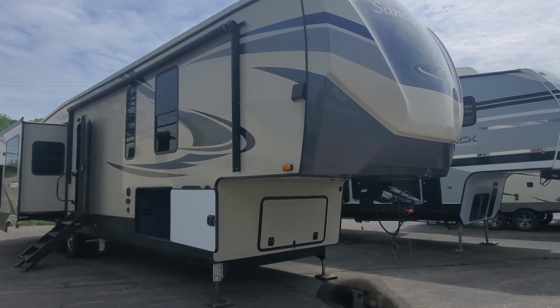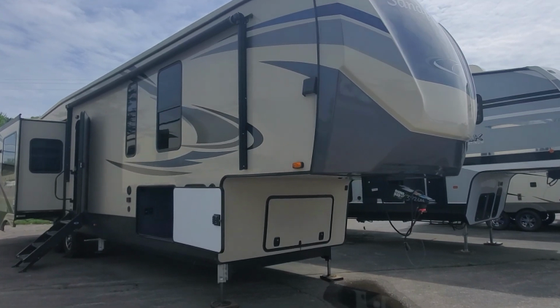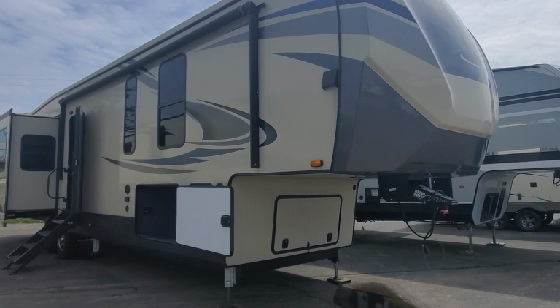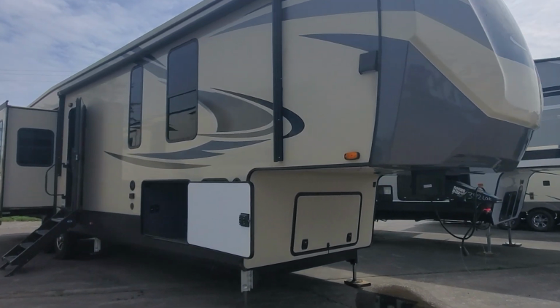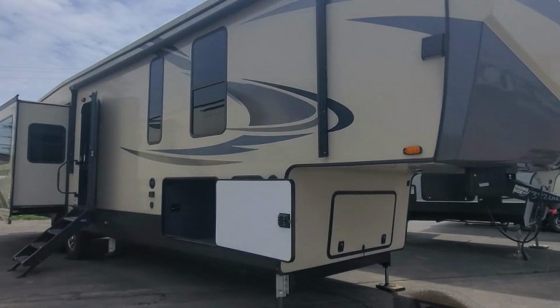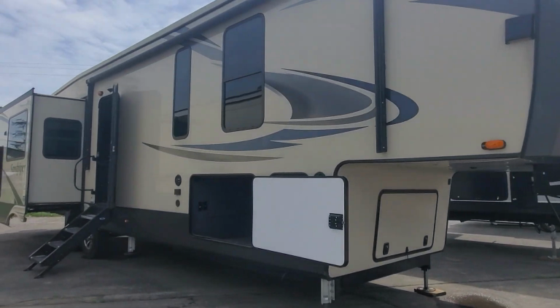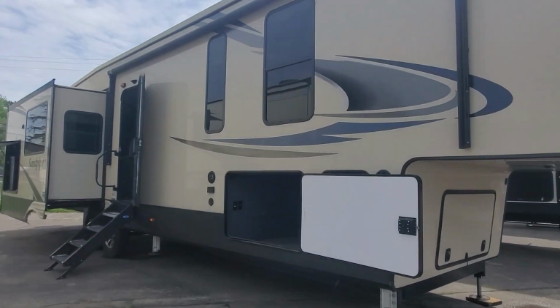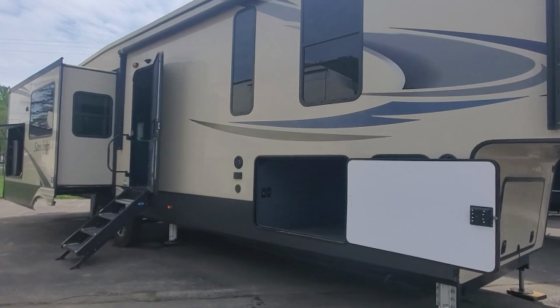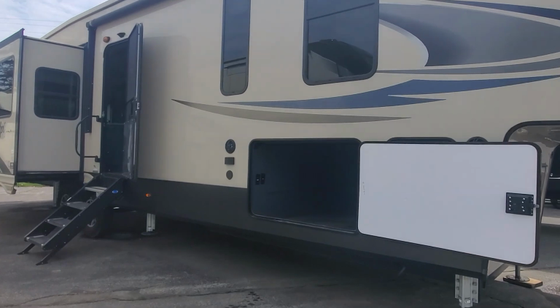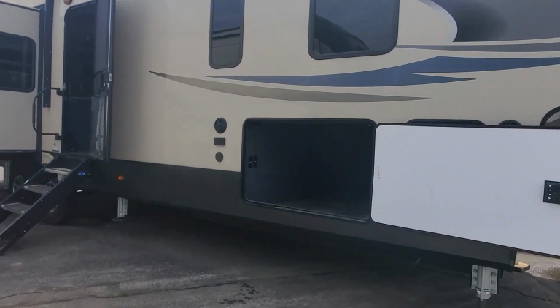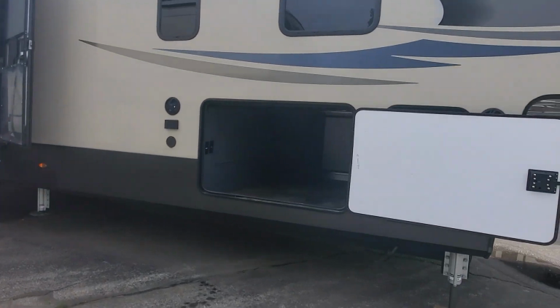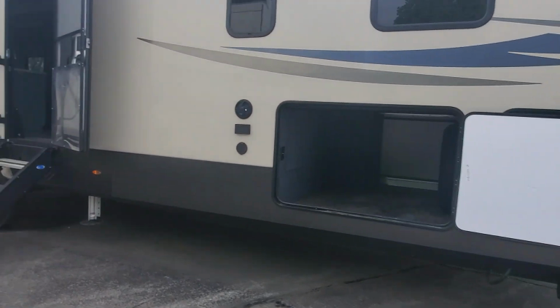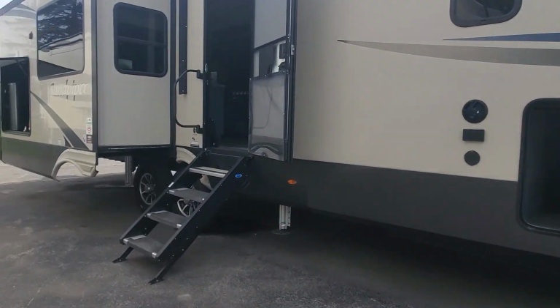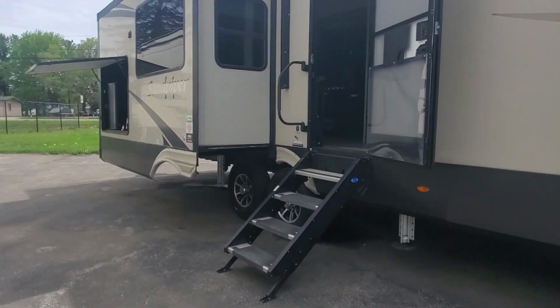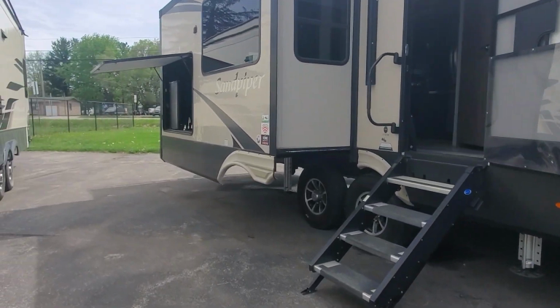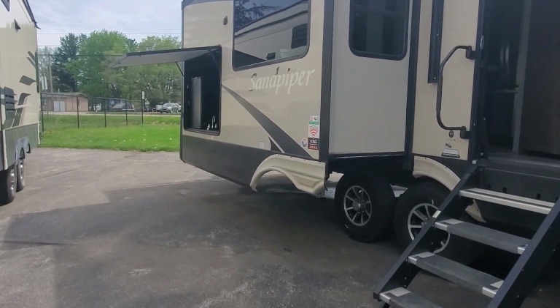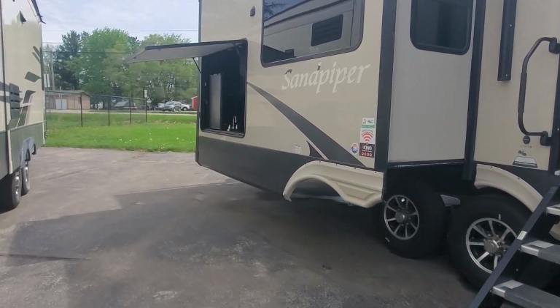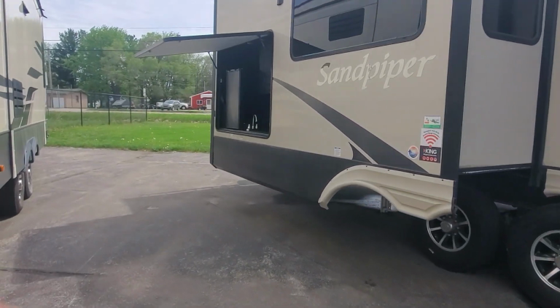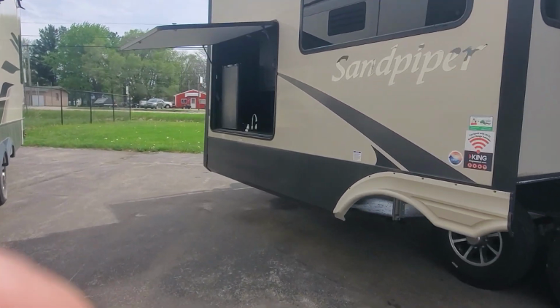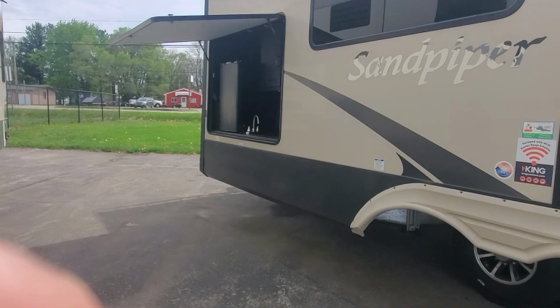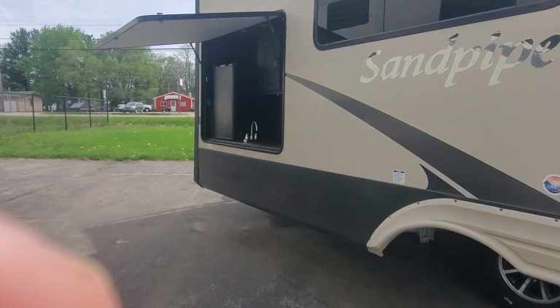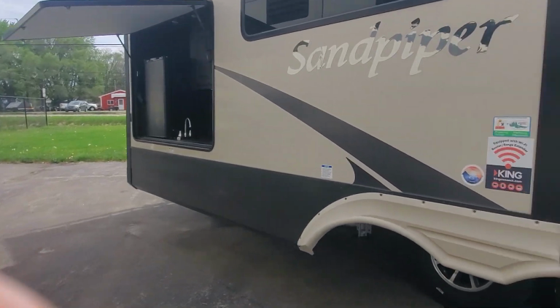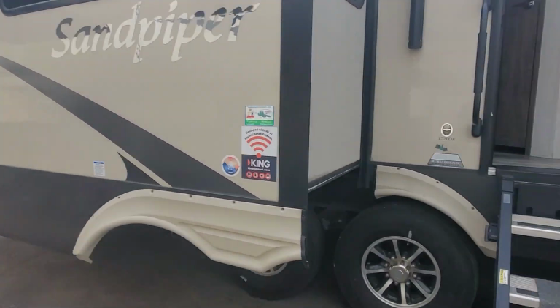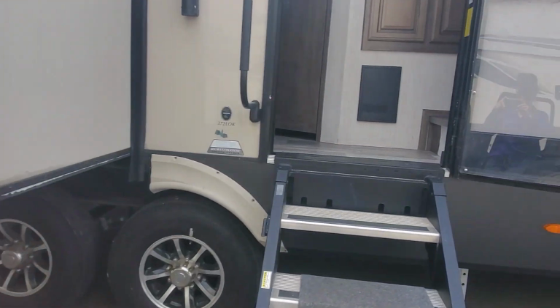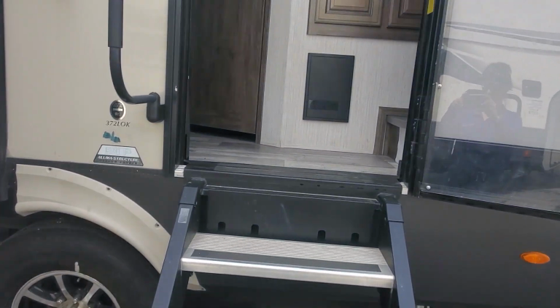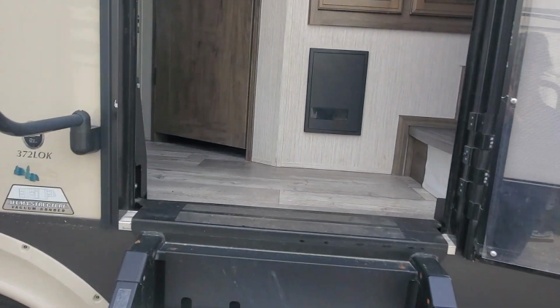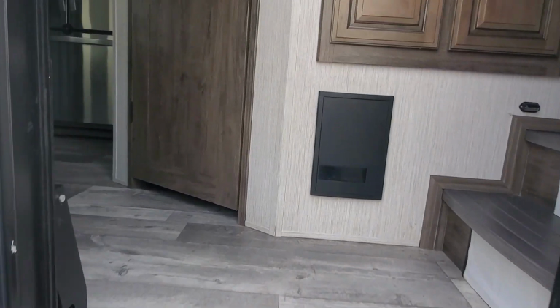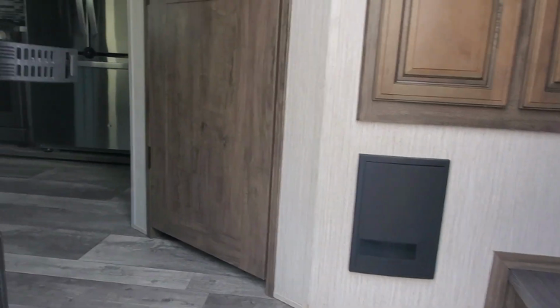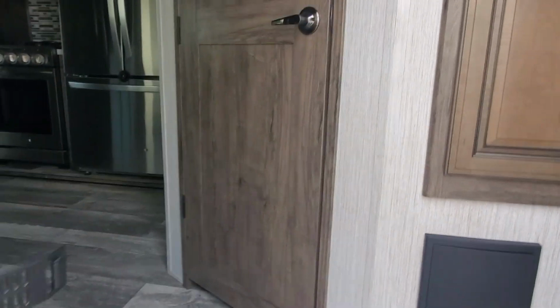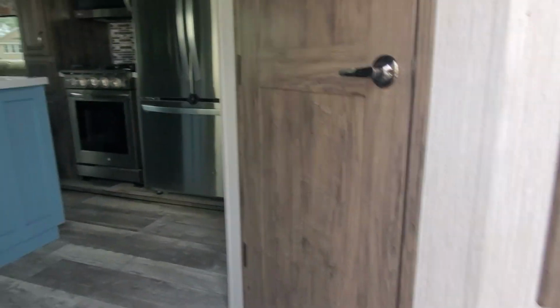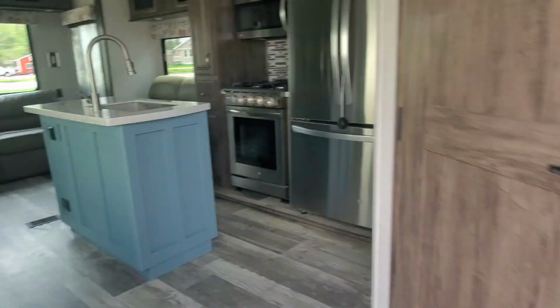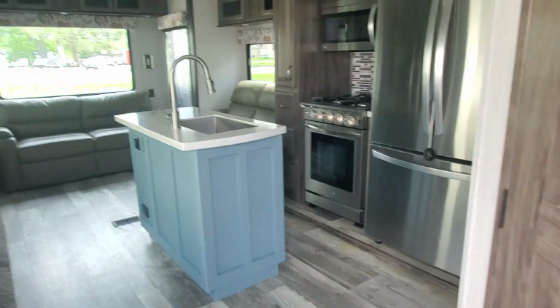Hey Billy, here is that 2020 used Sandpiper we were just talking about. It's got a little outside kitchen going on with the sink and the mini fridge. This is a mid bunk style, so you're gonna have this great rear living room.